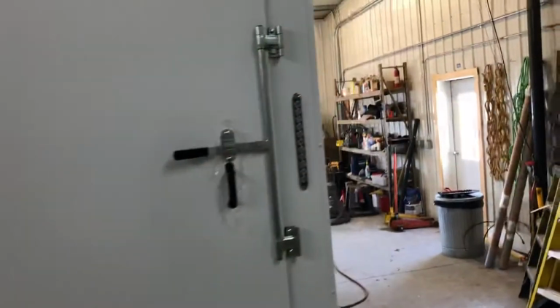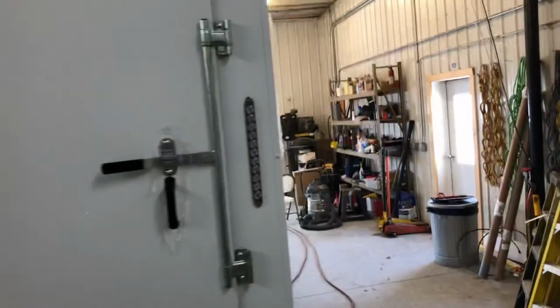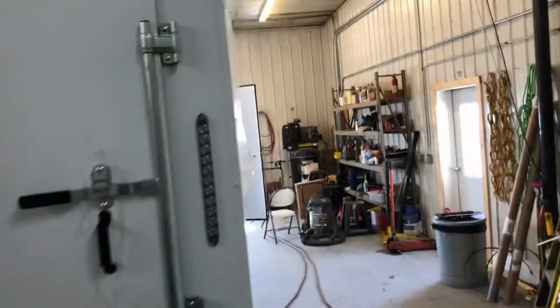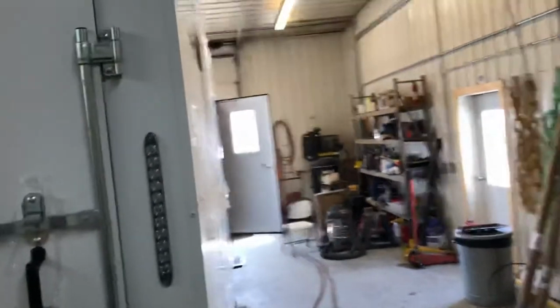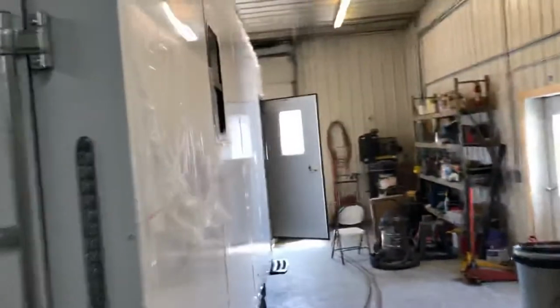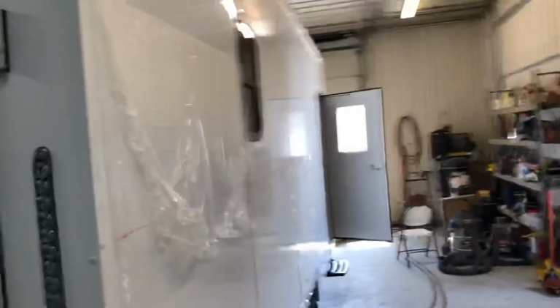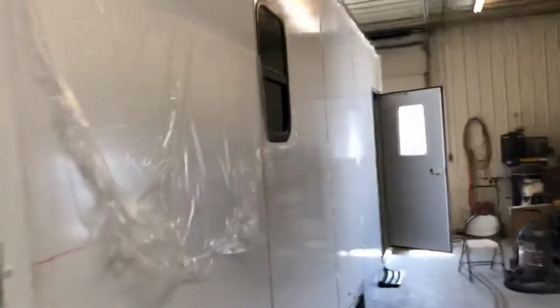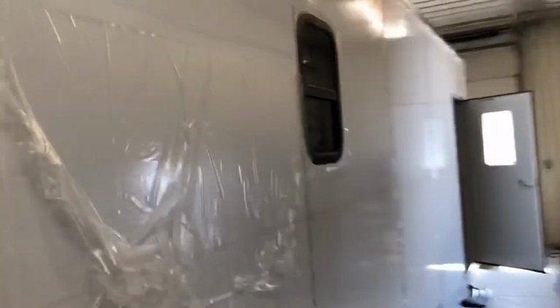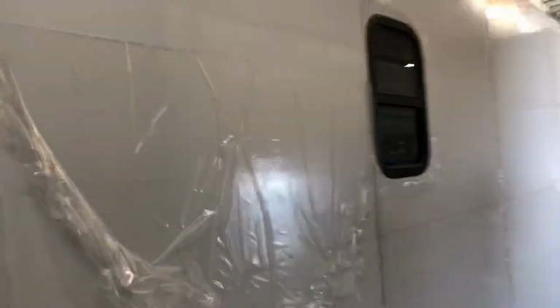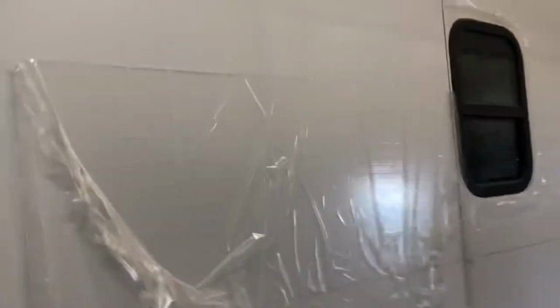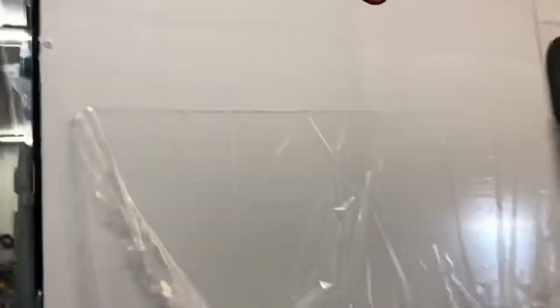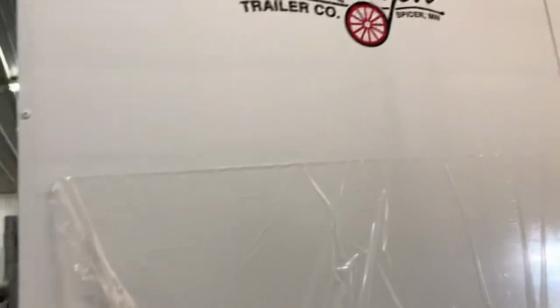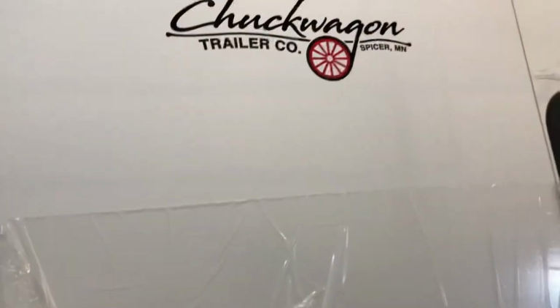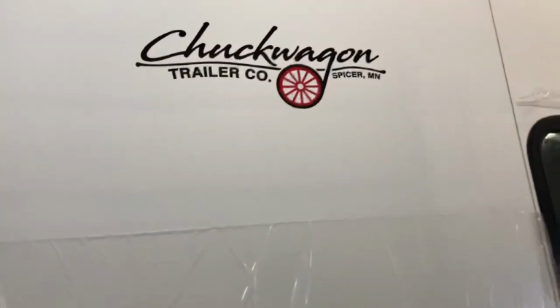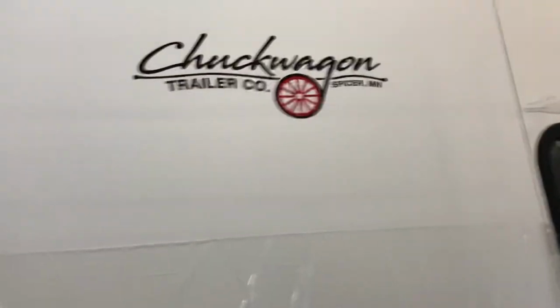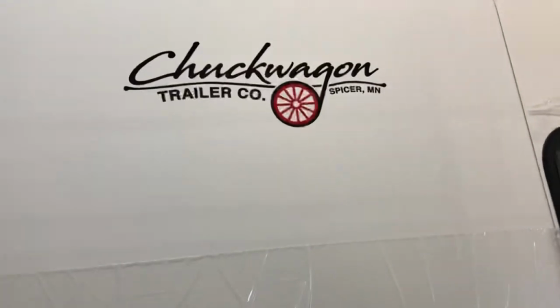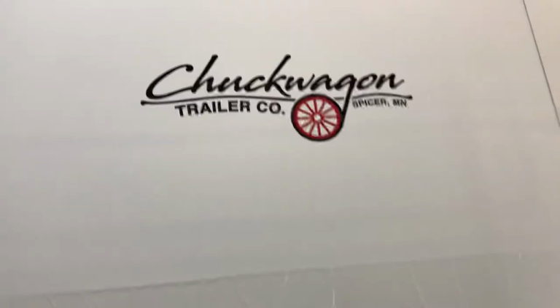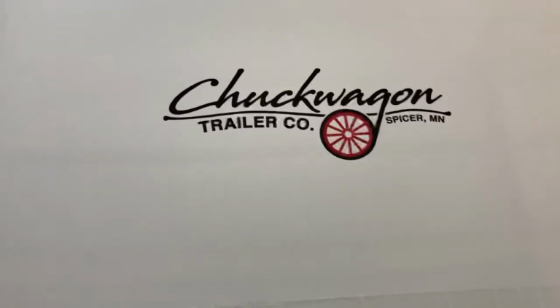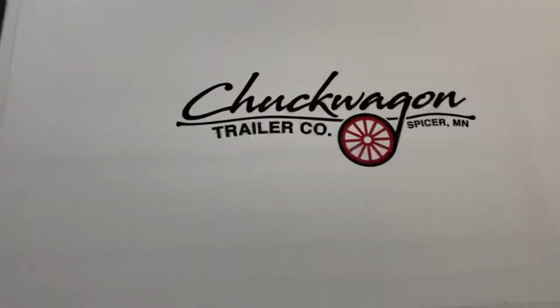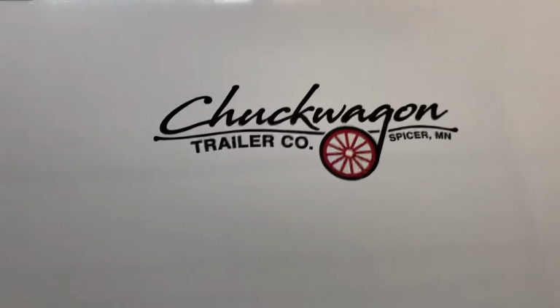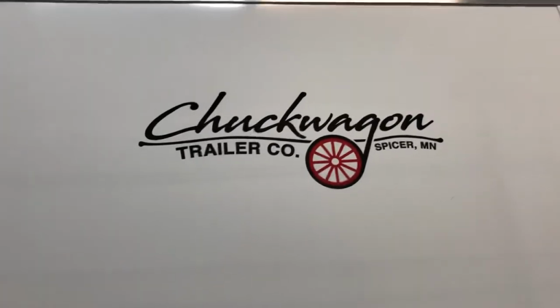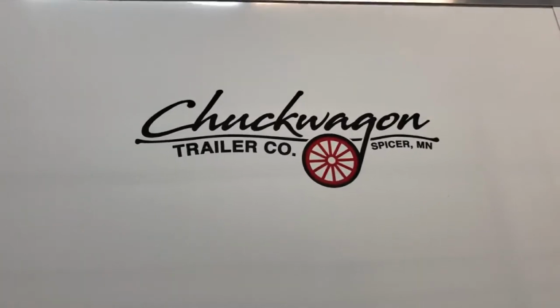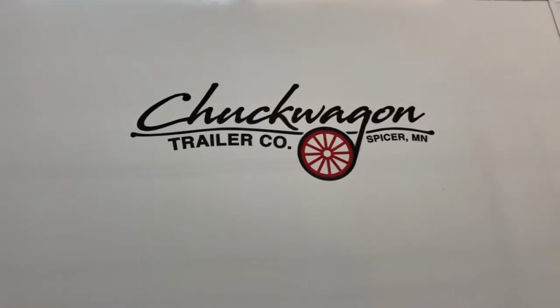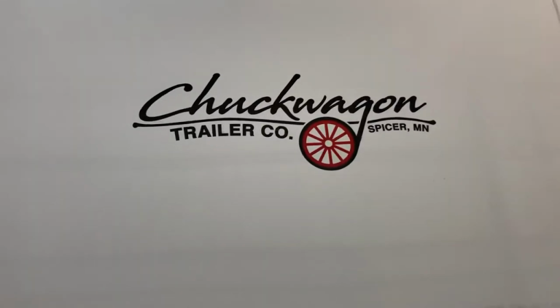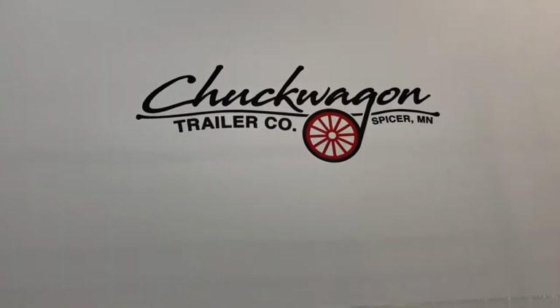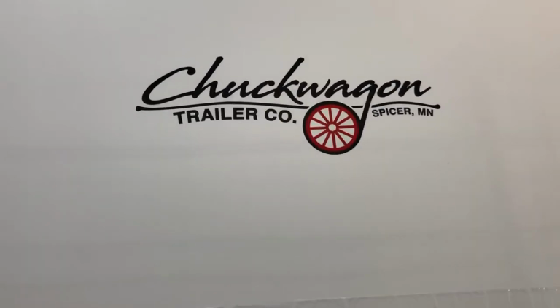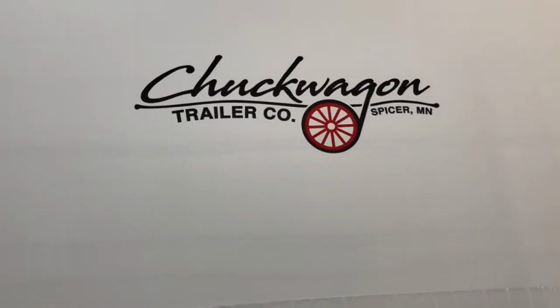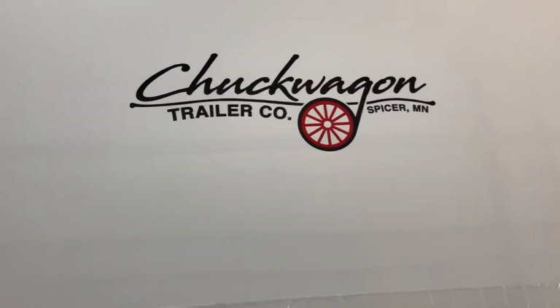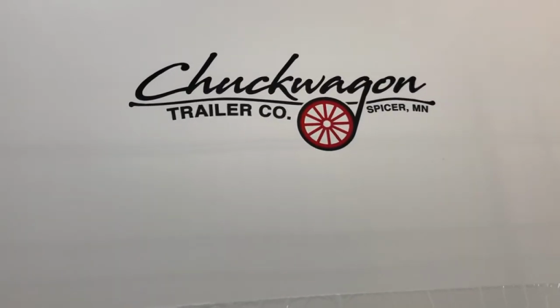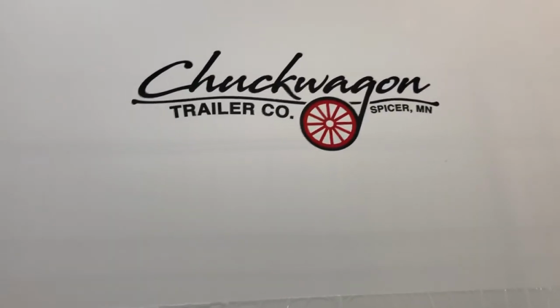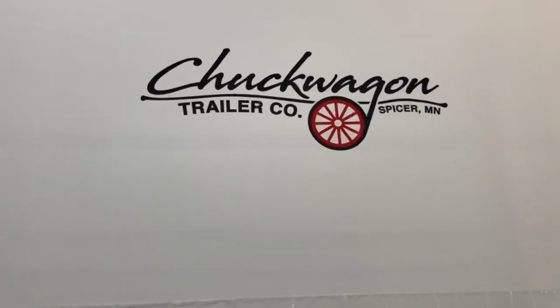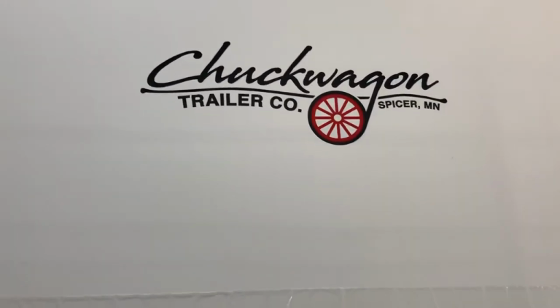Chuck Wagon Trailer Company. My name is Nate — 320-212-6617. Give me a call anytime and hopefully be talking to you soon. Thank you.